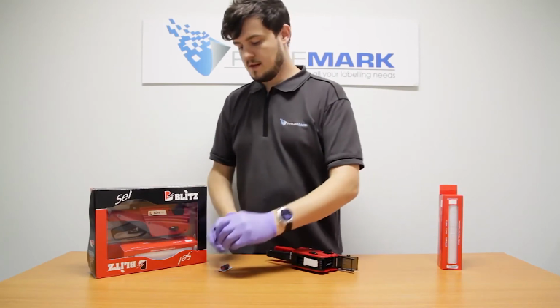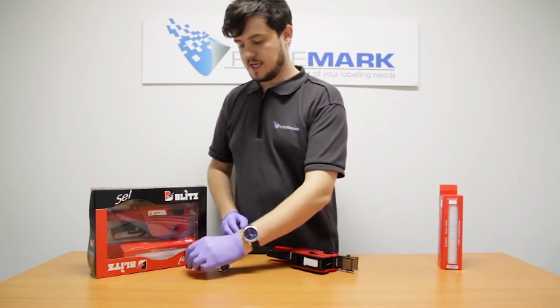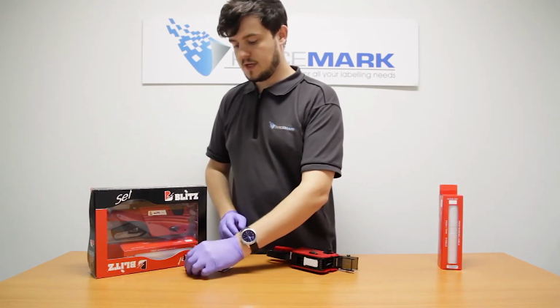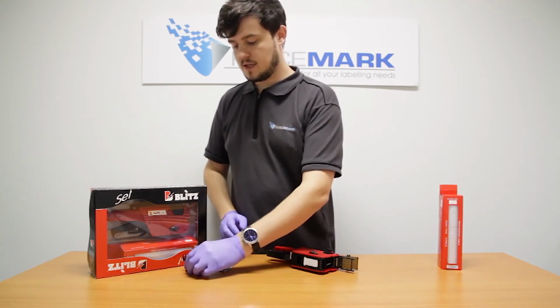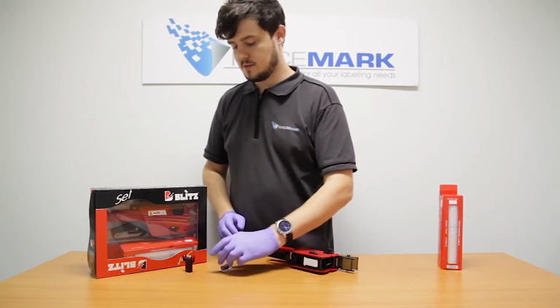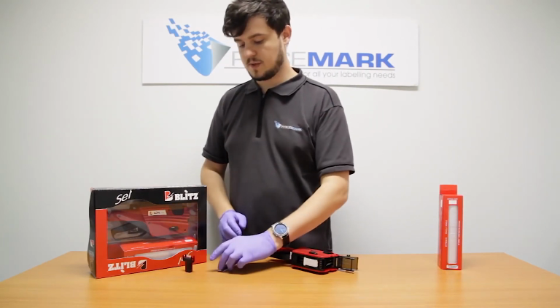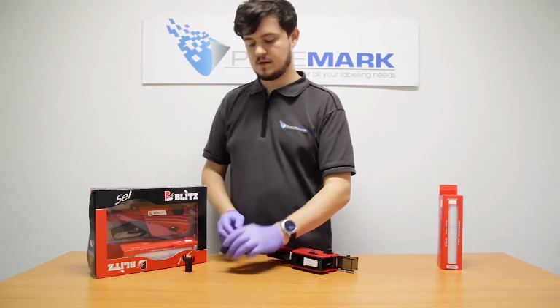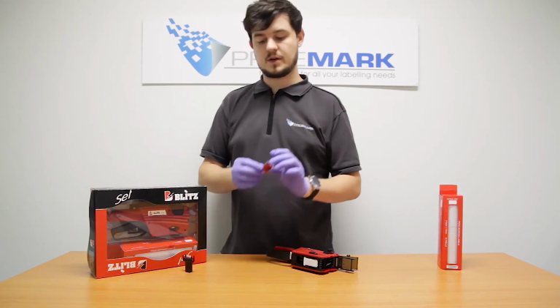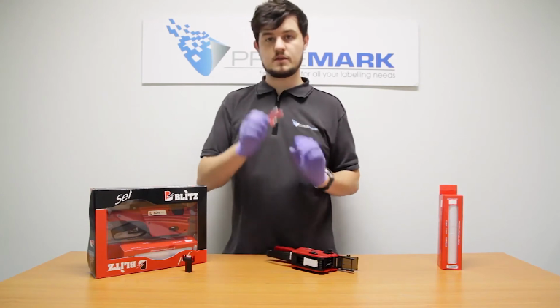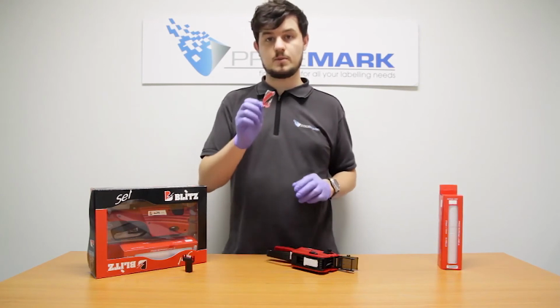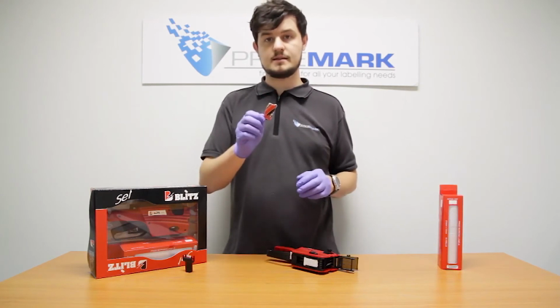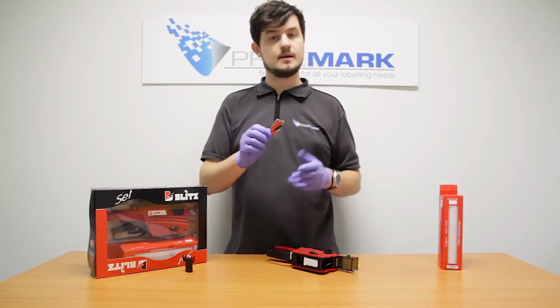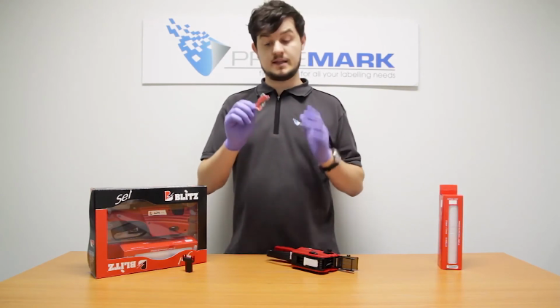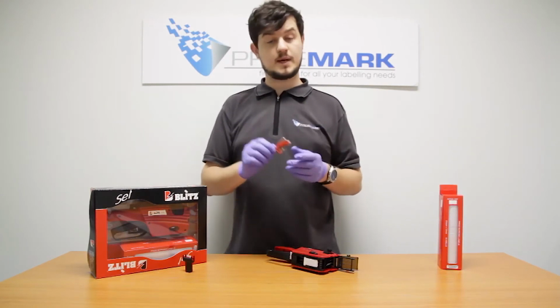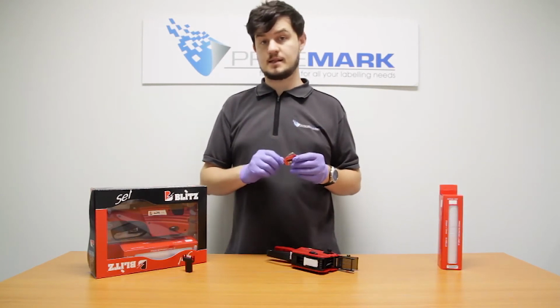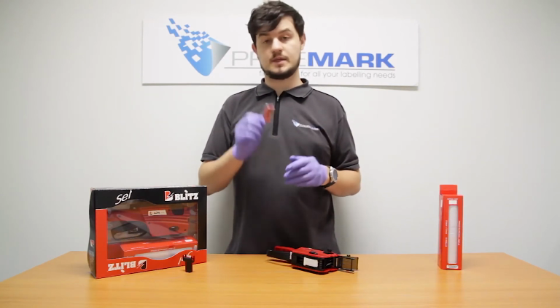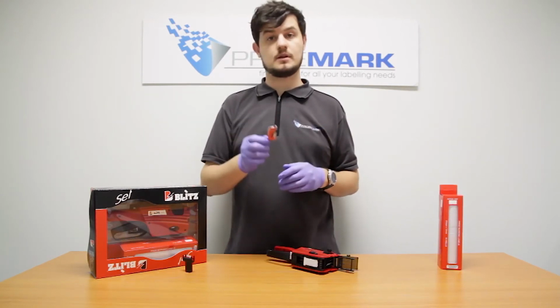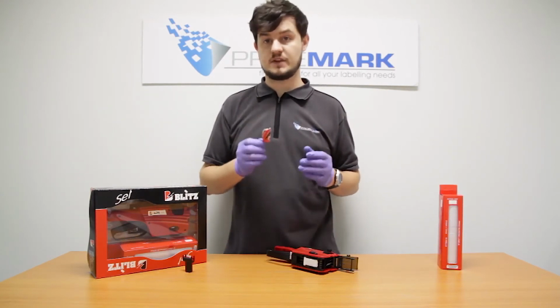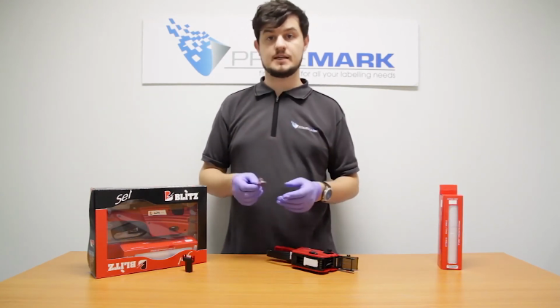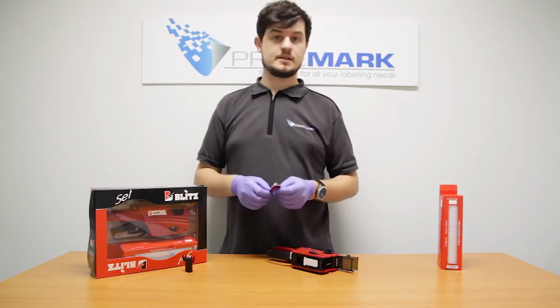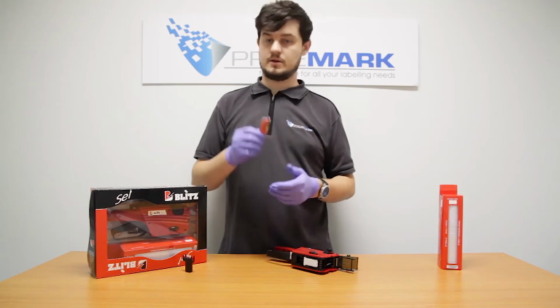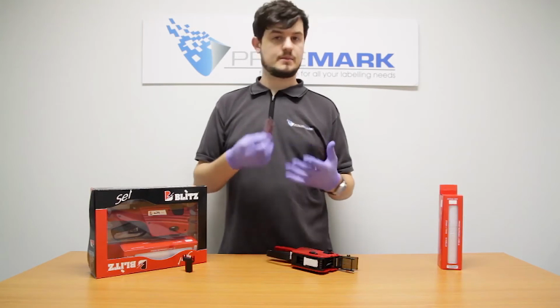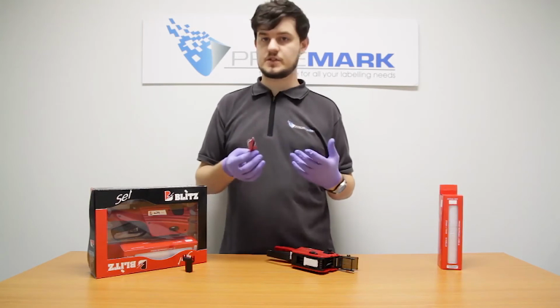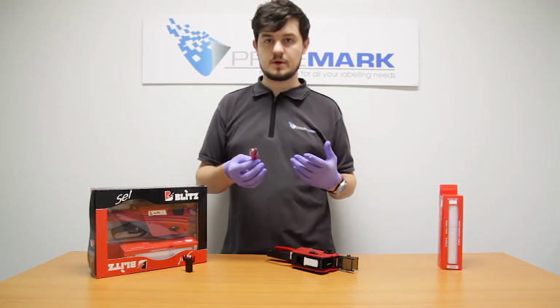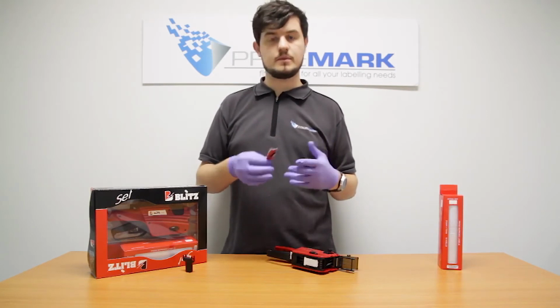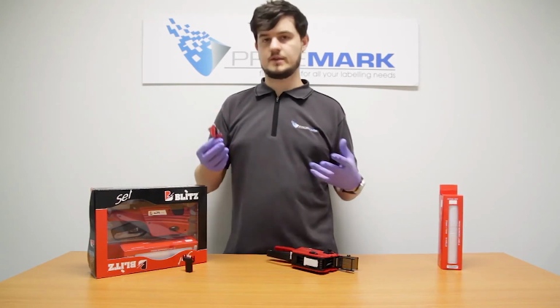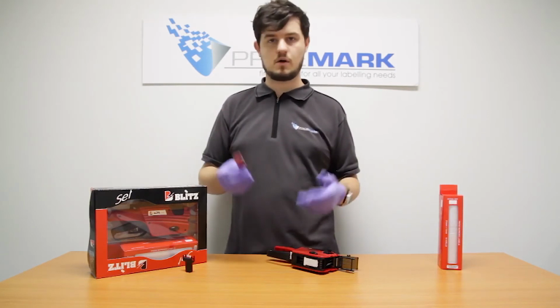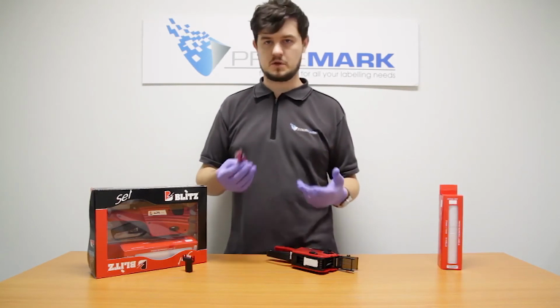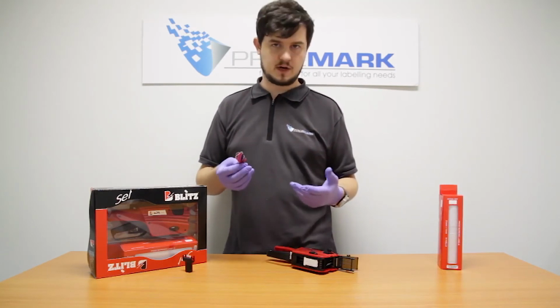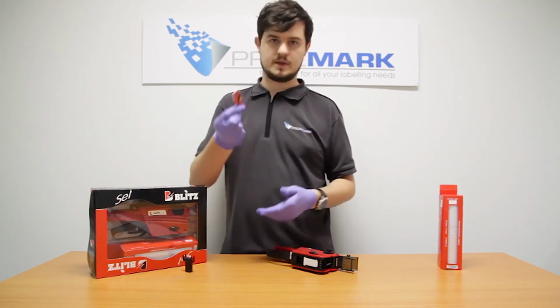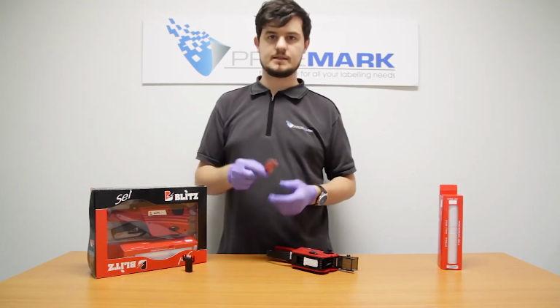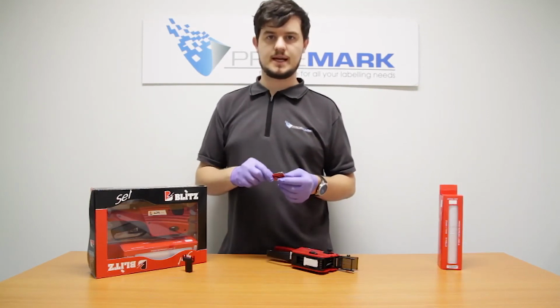Then you take a new ink roller, which will be in one of these little foil packets. These foil packets help the ink roller last for years, so it doesn't matter if you stock up on them — they're never going to go off or go dry when they're in these little packets.